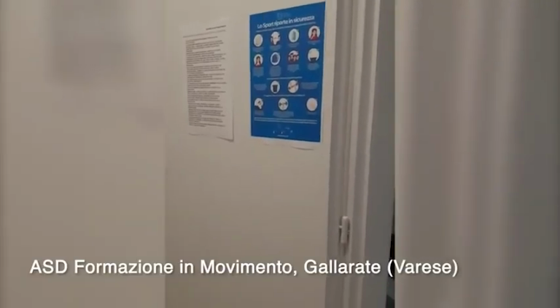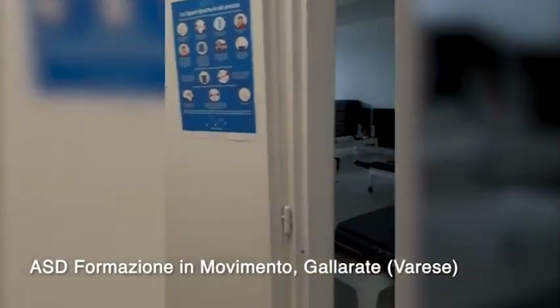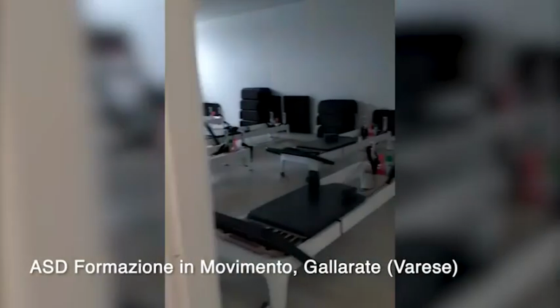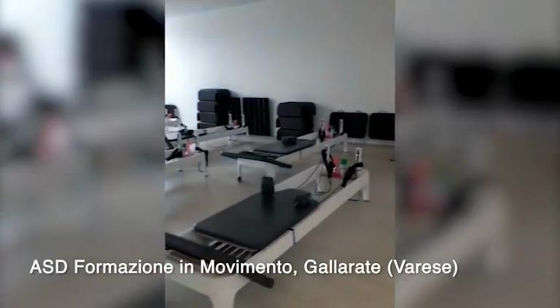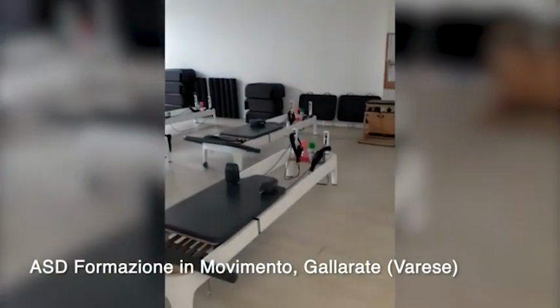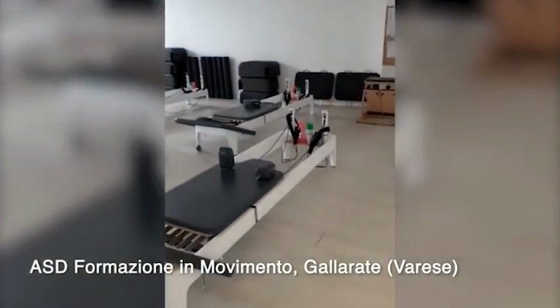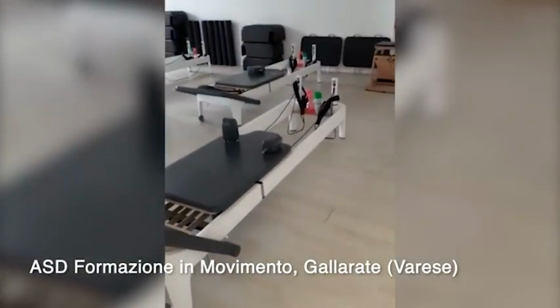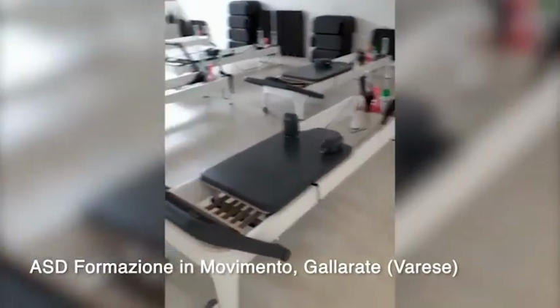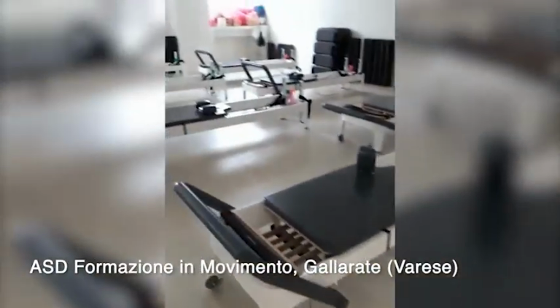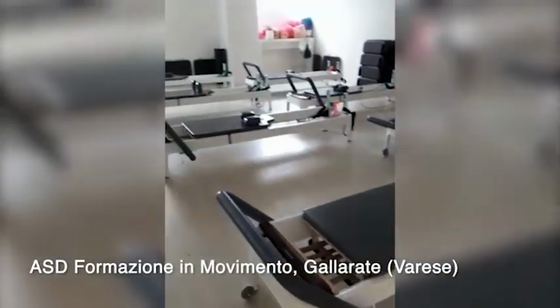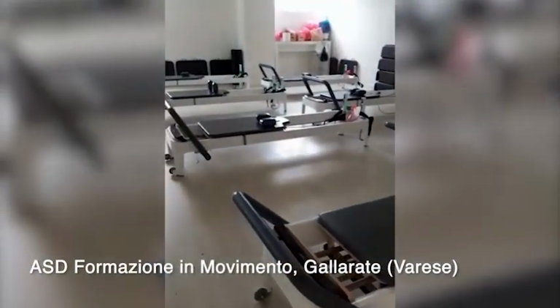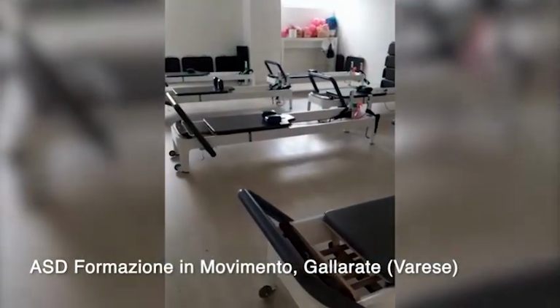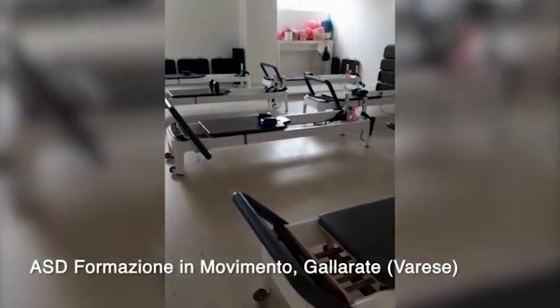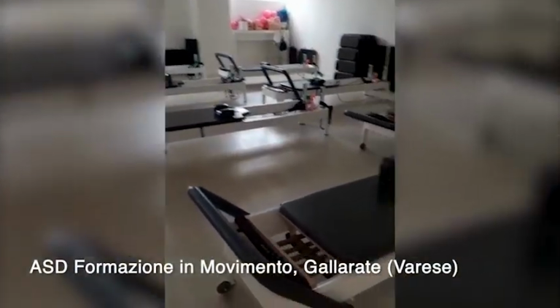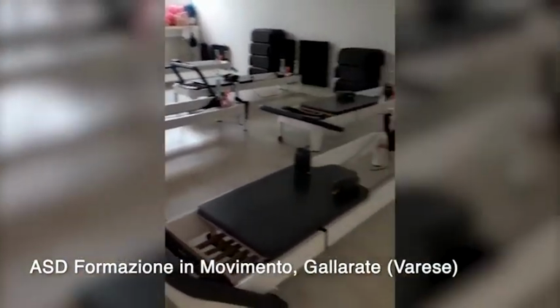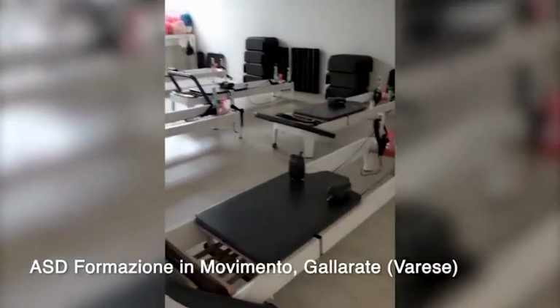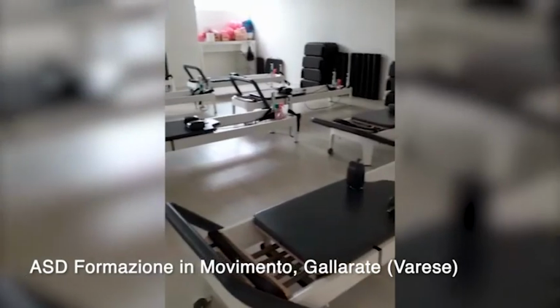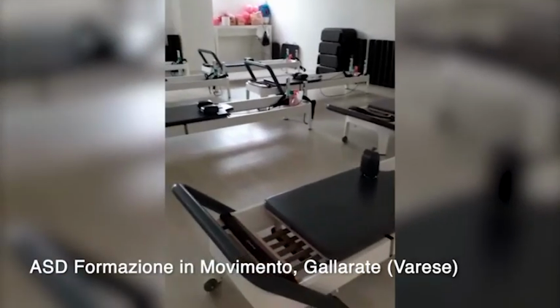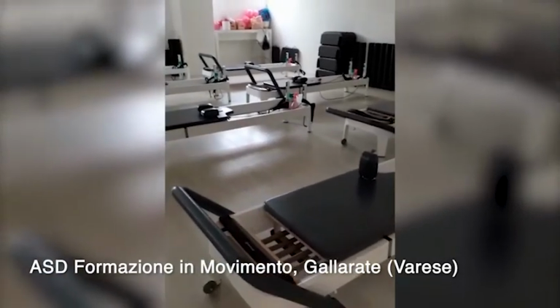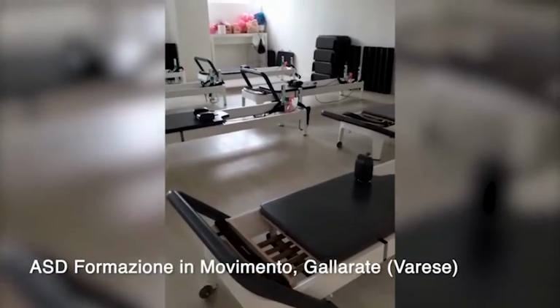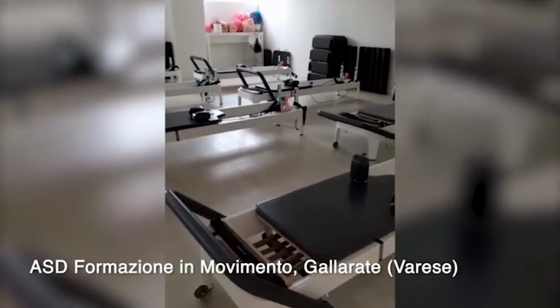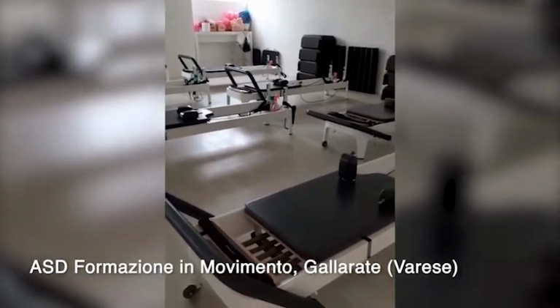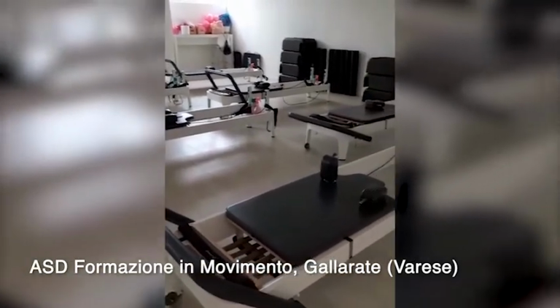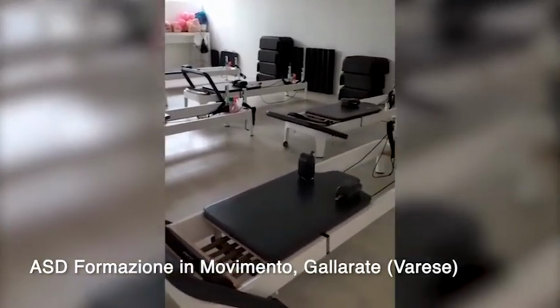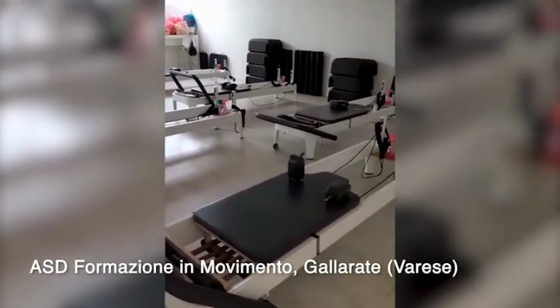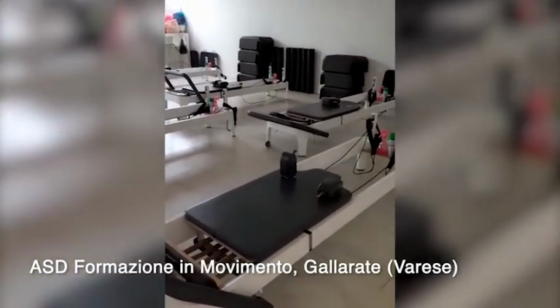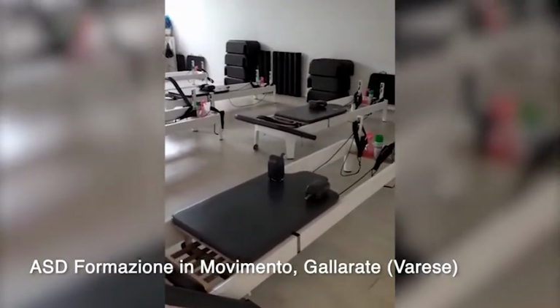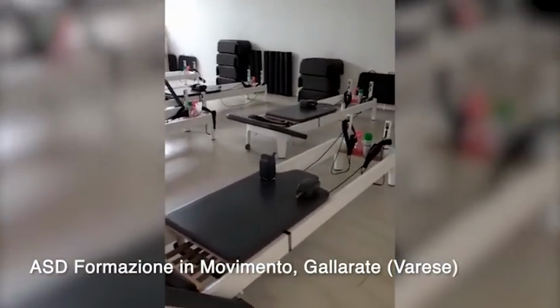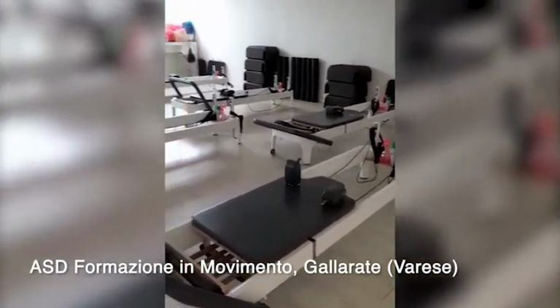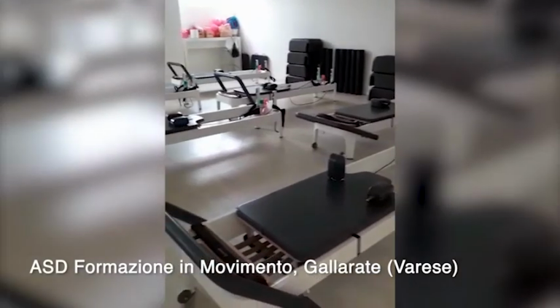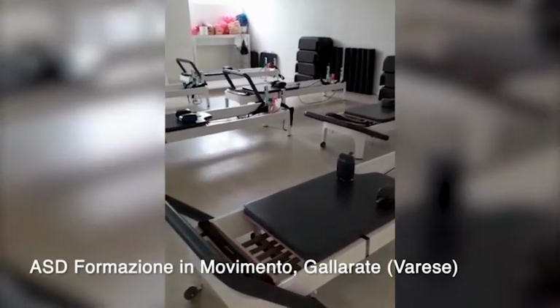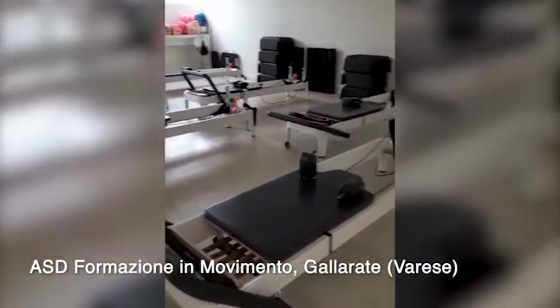Misure di sicurezza. Ogni attrezzo è distanziato due metri dall'altro. Due metri. Si tratta di un'attività di ginnastica corpo libero, finalizzata alla salute e al benessere, senza attività metabolica.